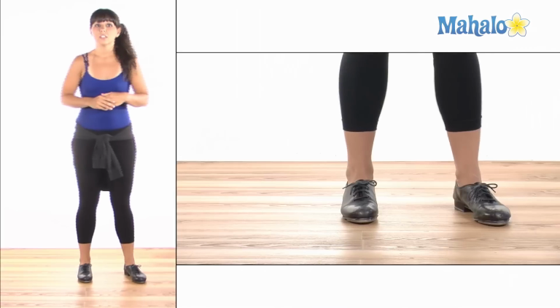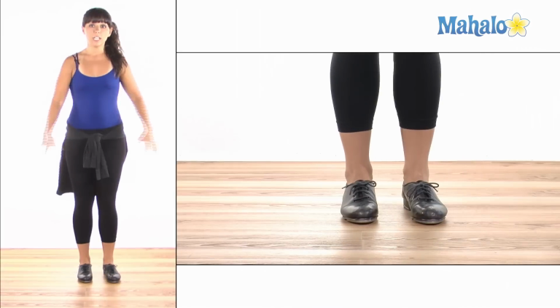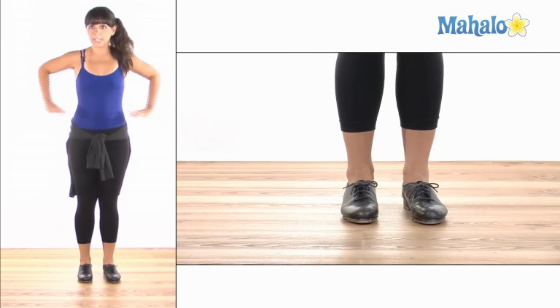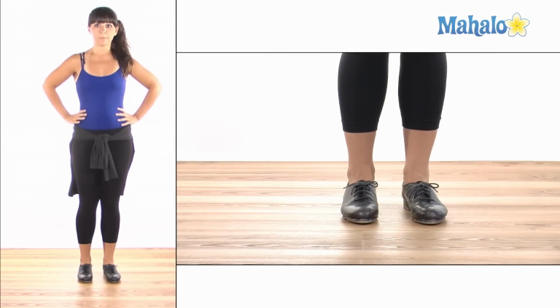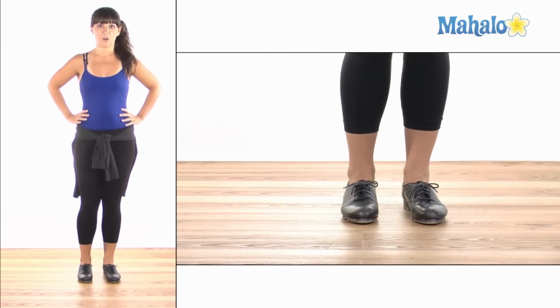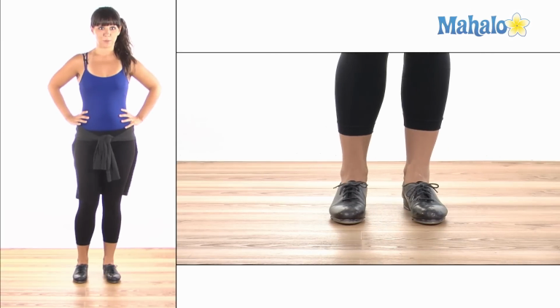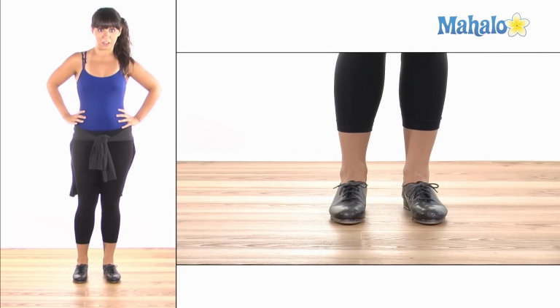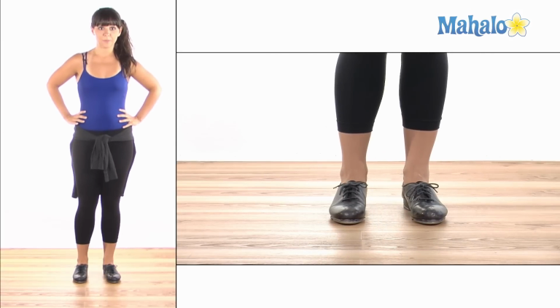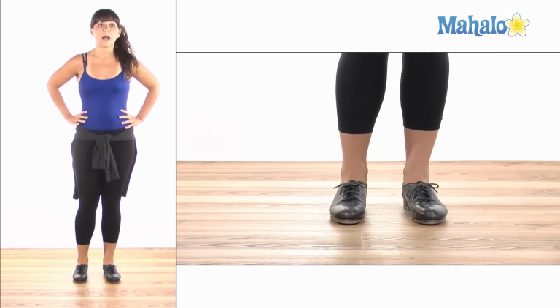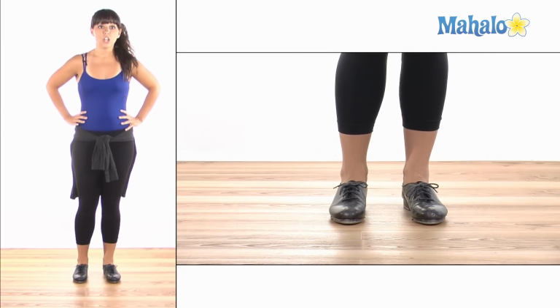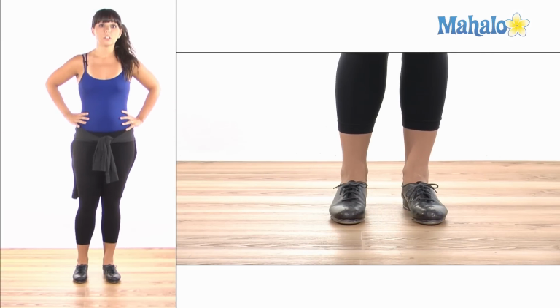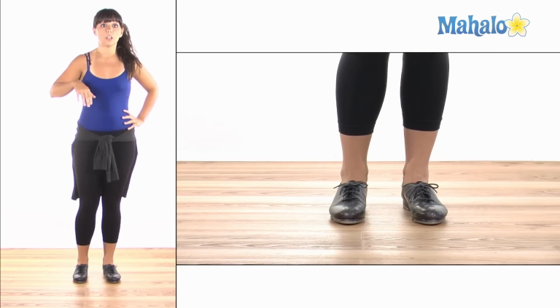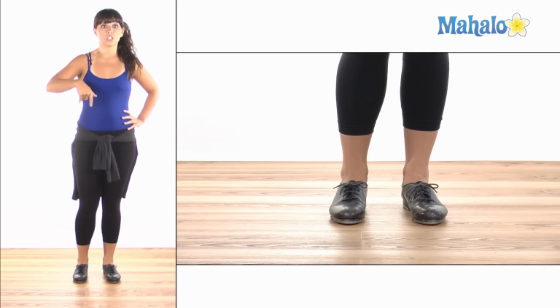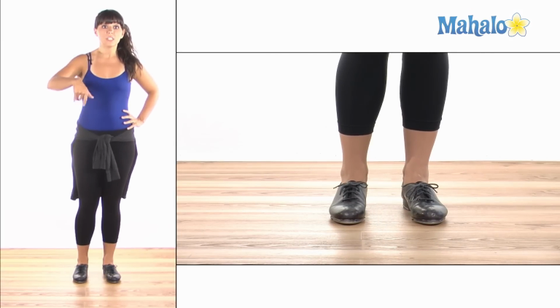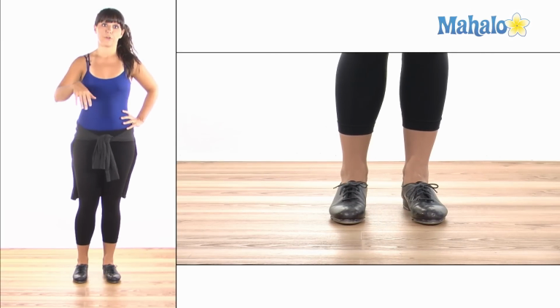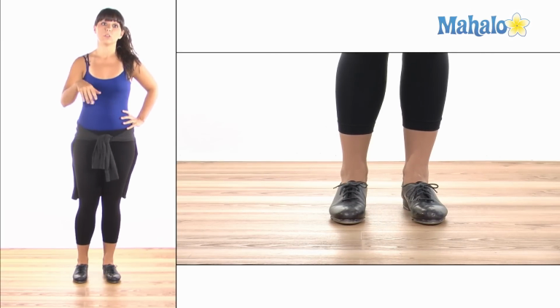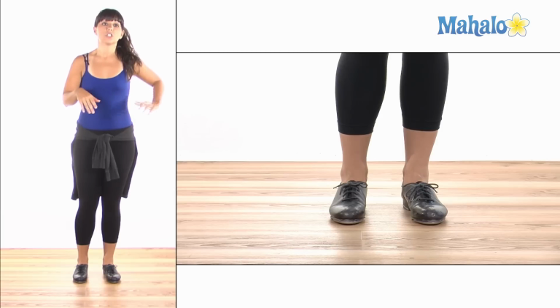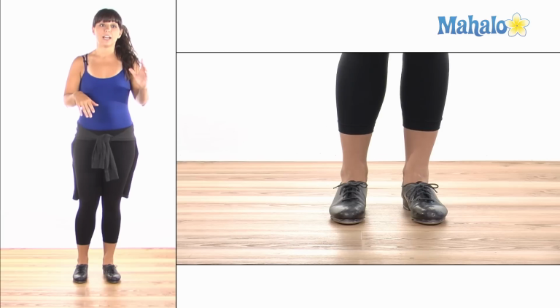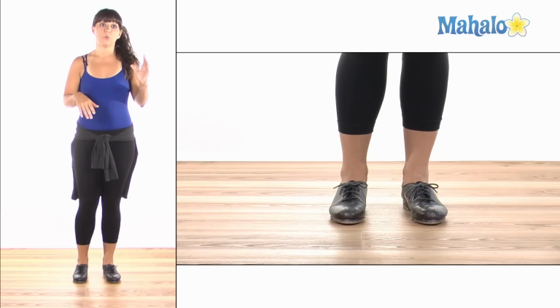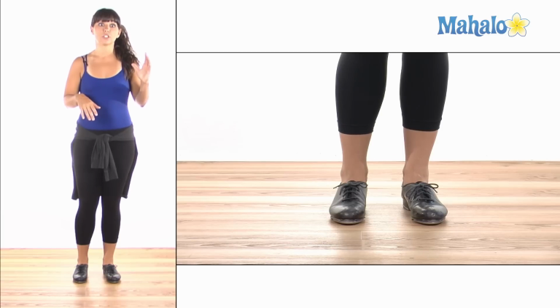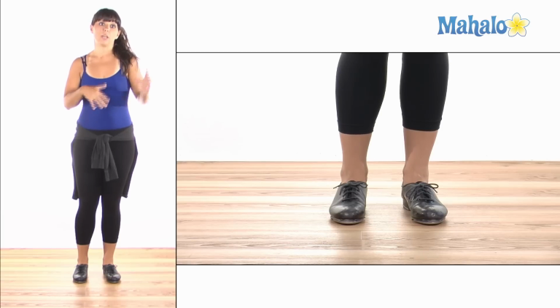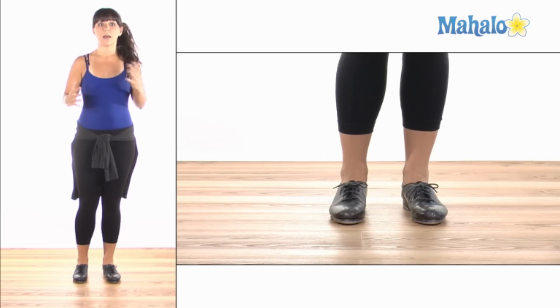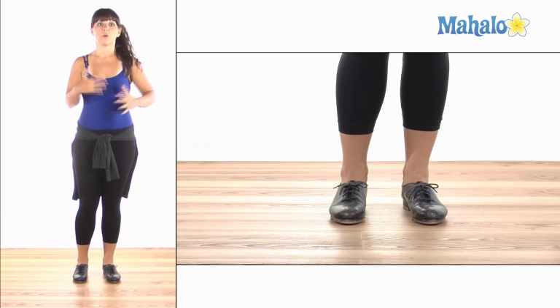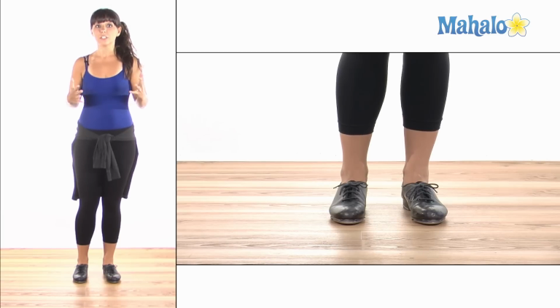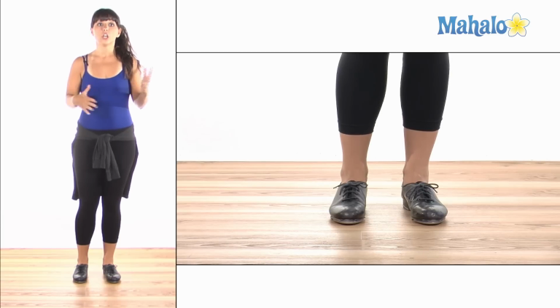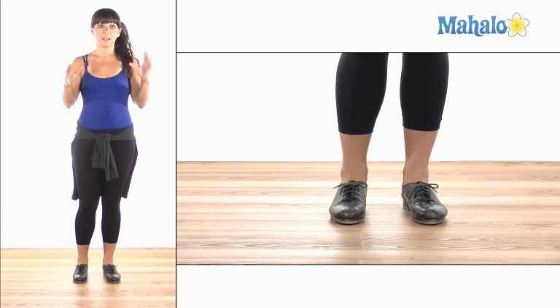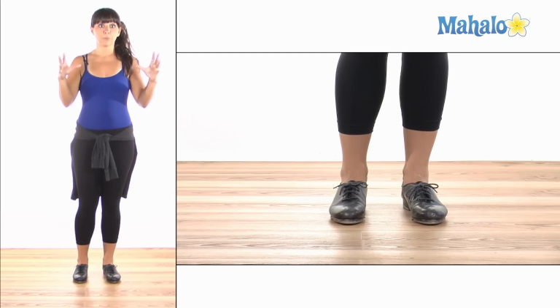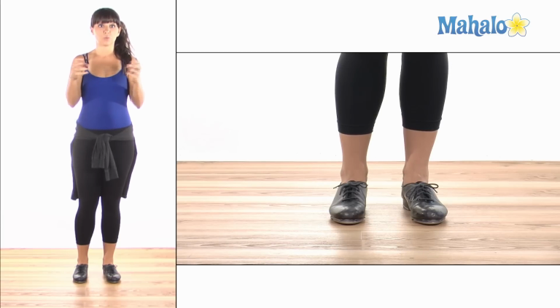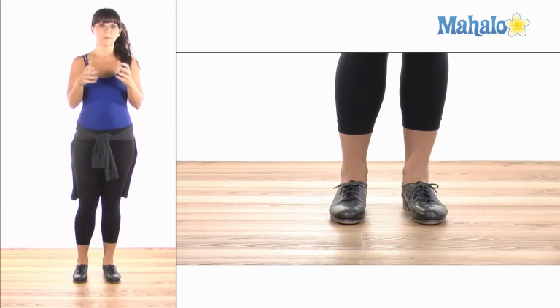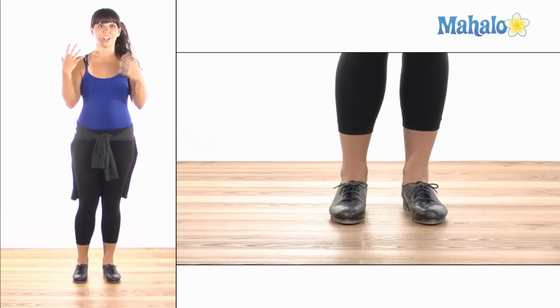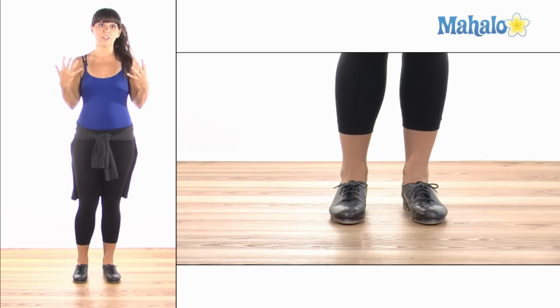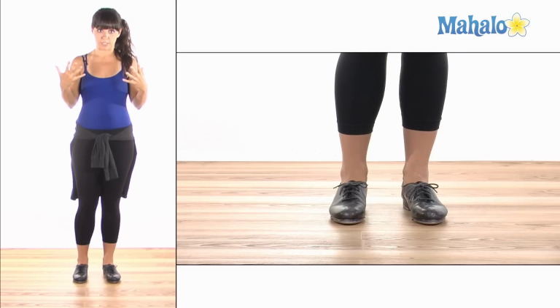Let's put our hands on our hips because it always helps with our balance. Shuffles are used to loosen up your ankles so that as you start learning more tap moves and going faster, you can make your movements really small and get all the sounds in.